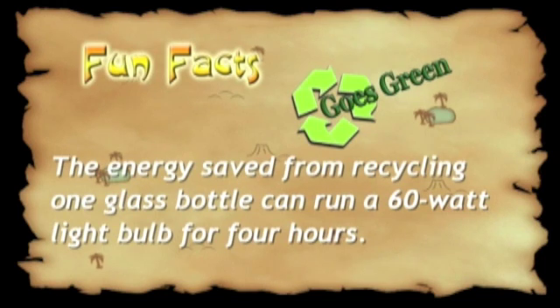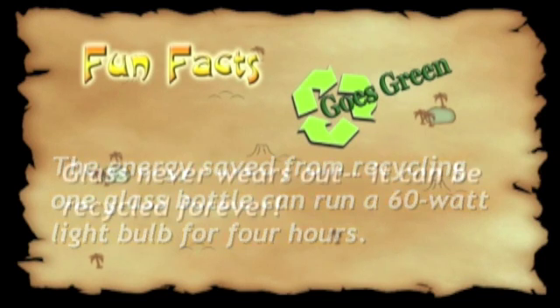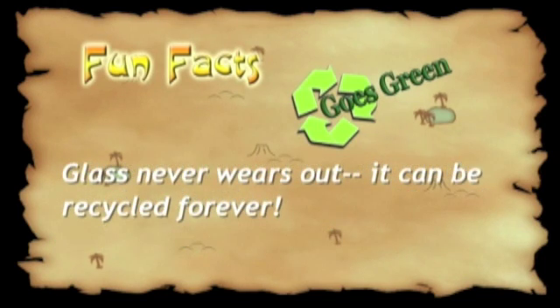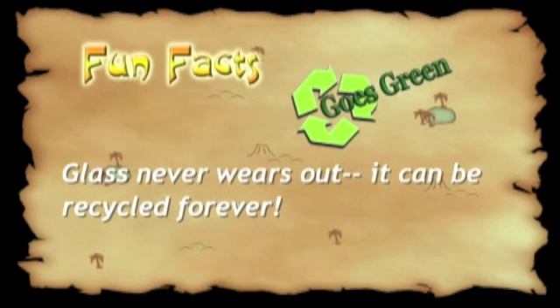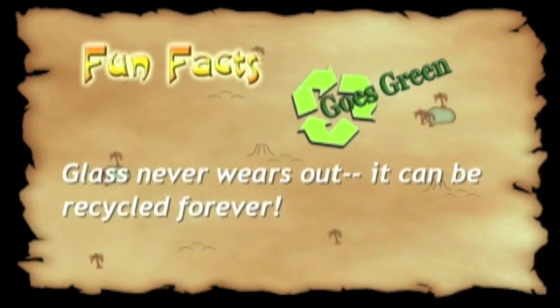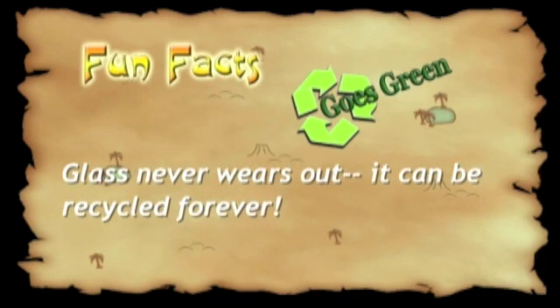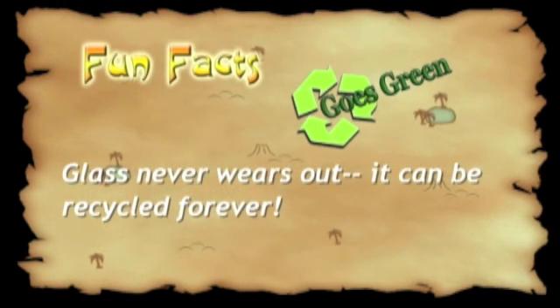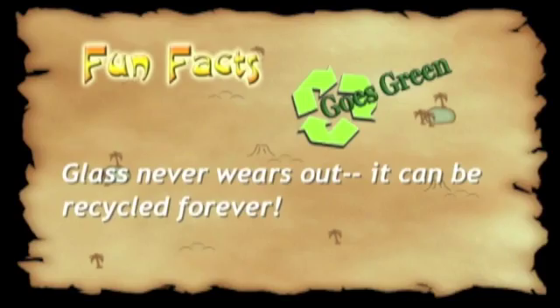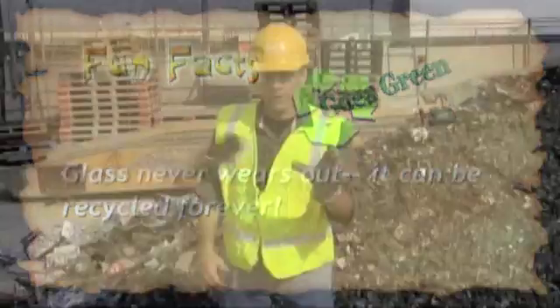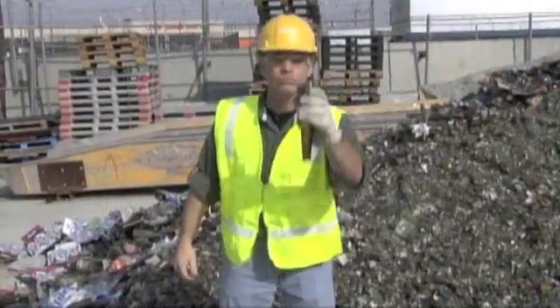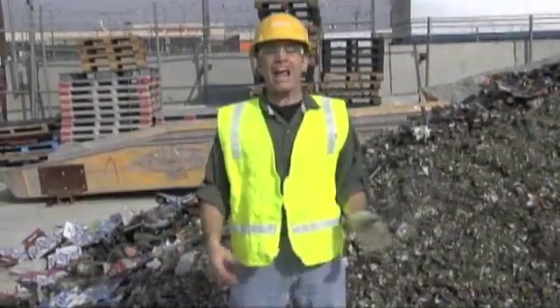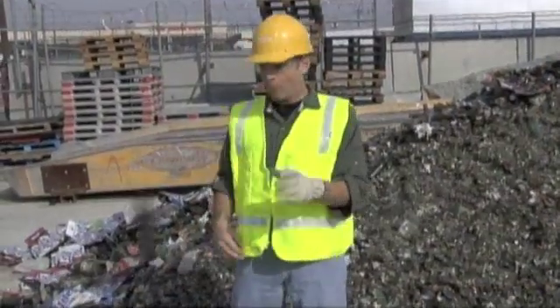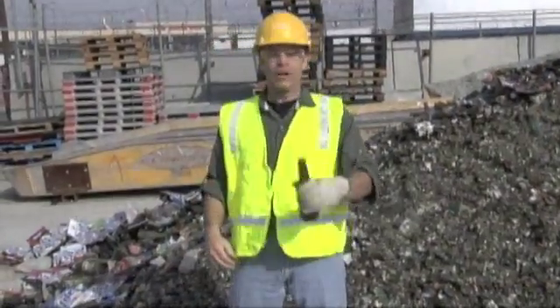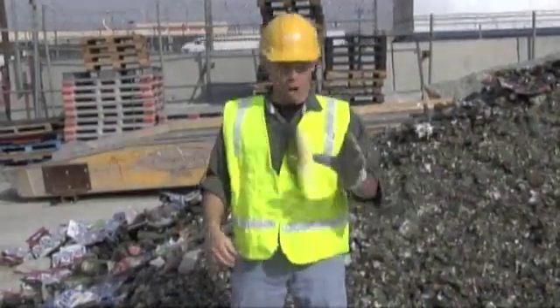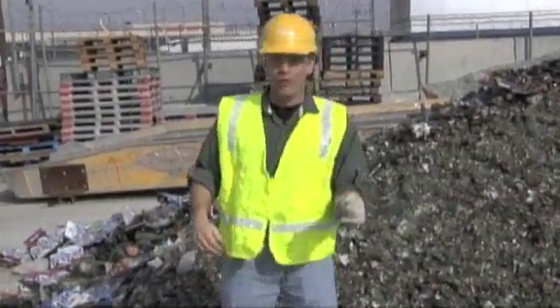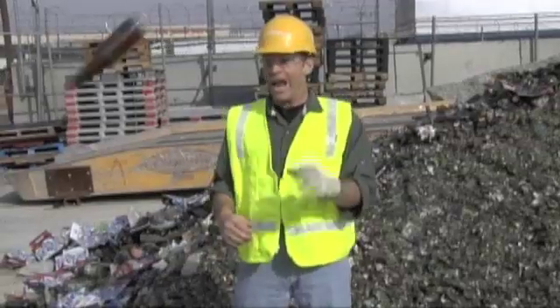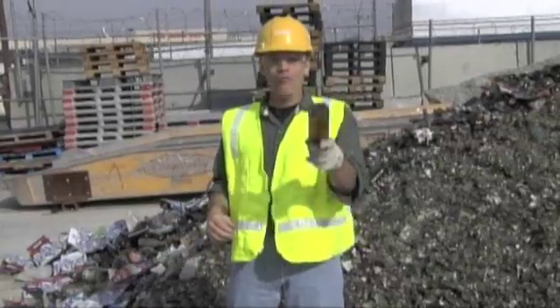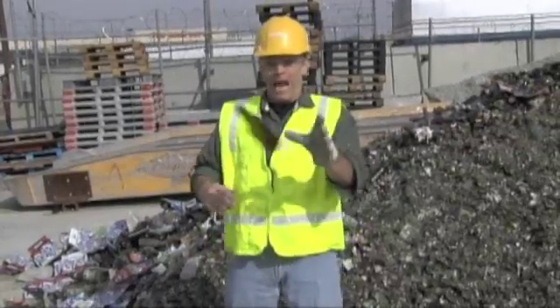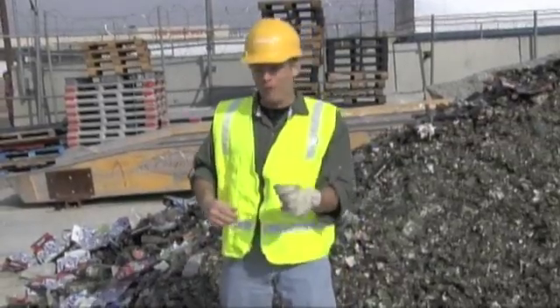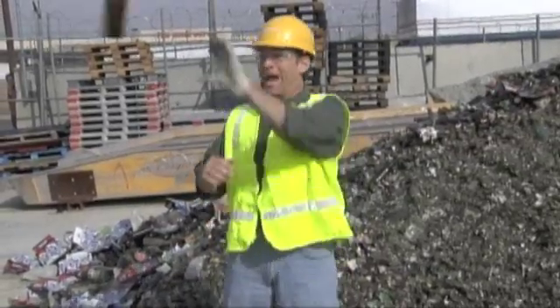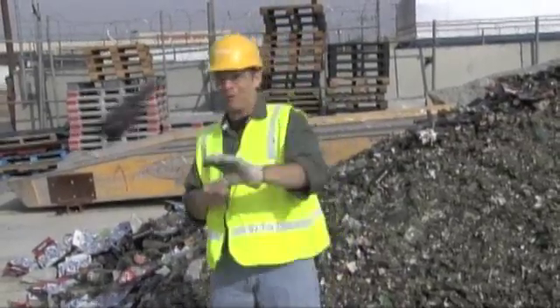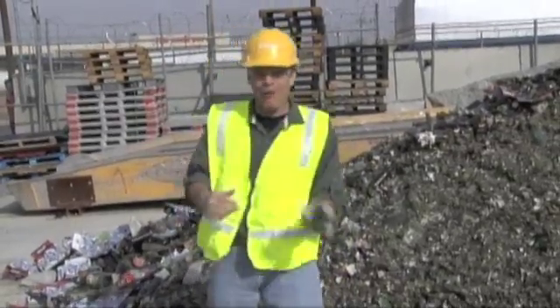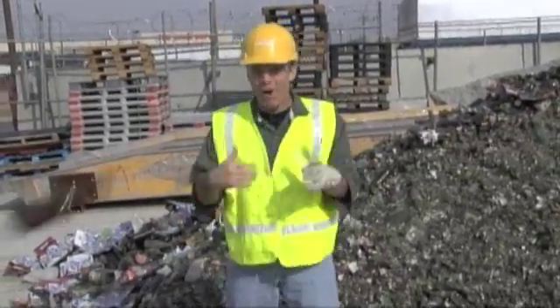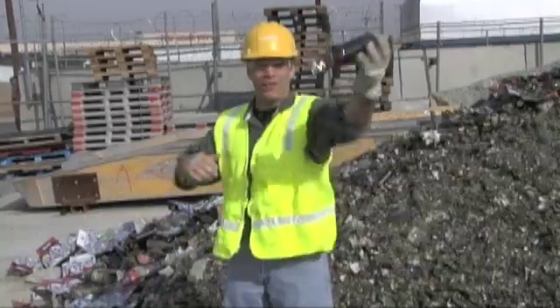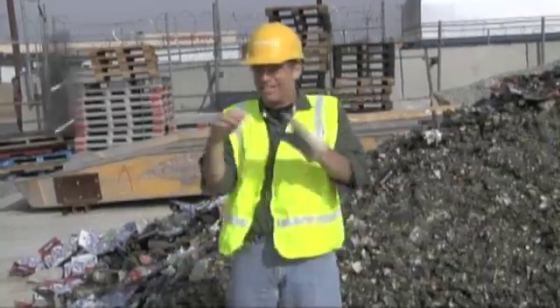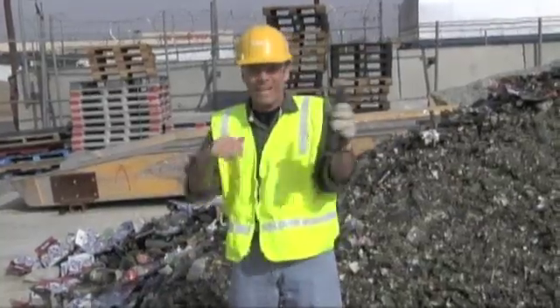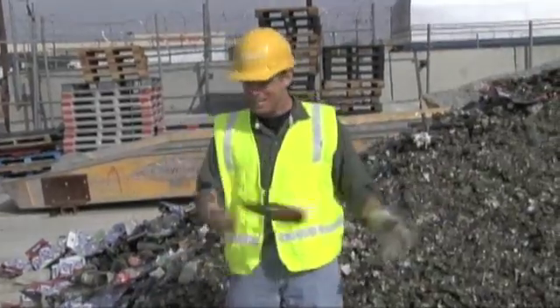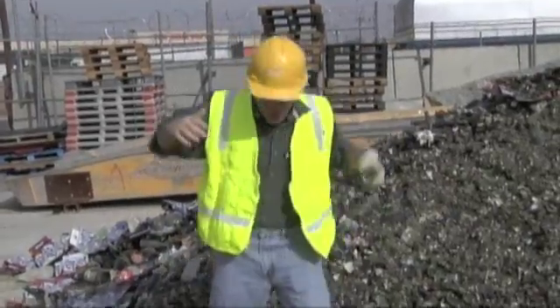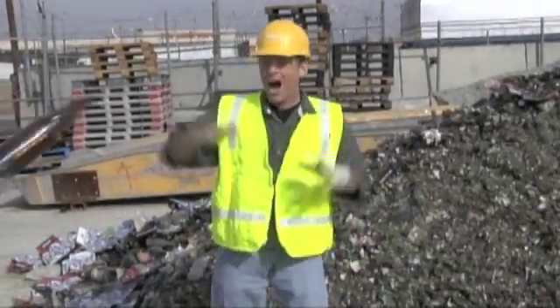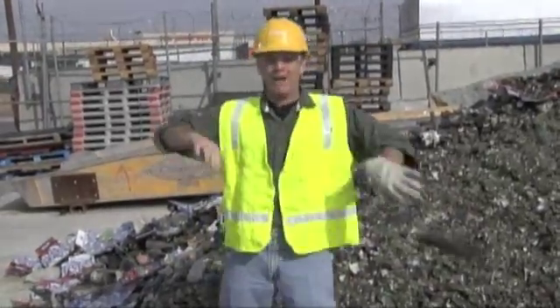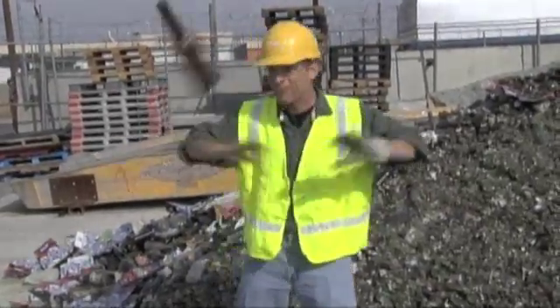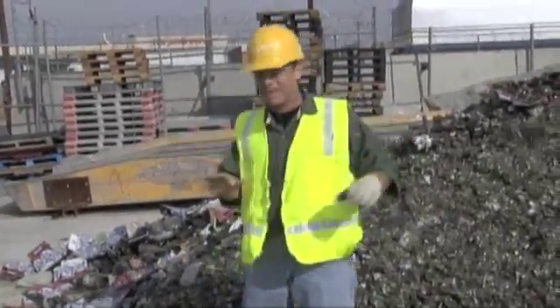And did you know that glass is recyclable over and over and over again — it just keeps going. Okay, all right, I'm done with this segment.